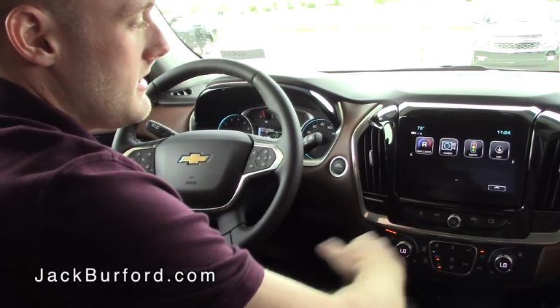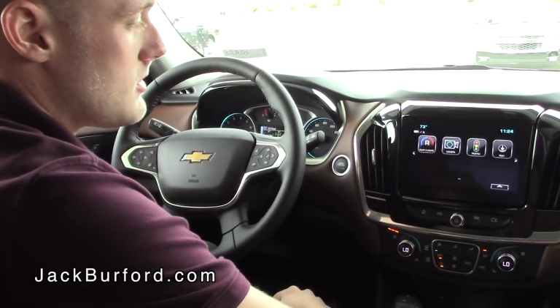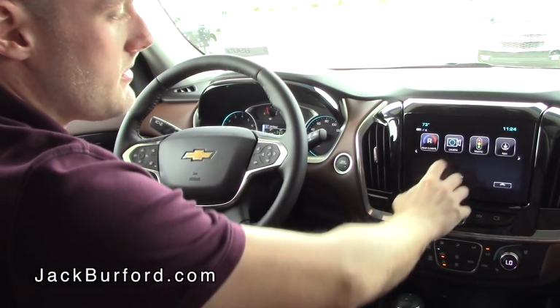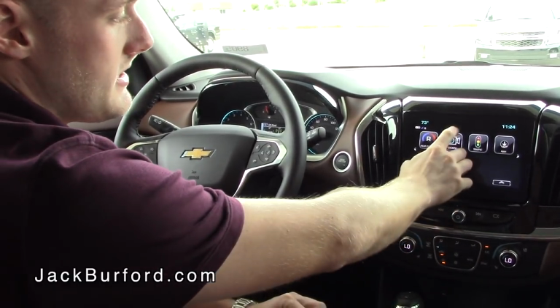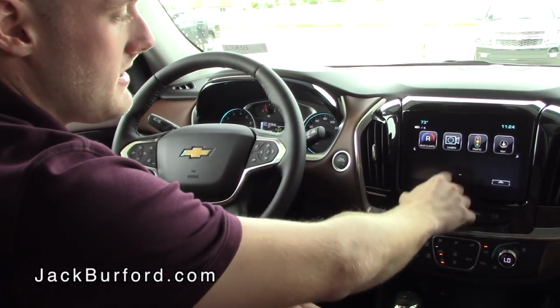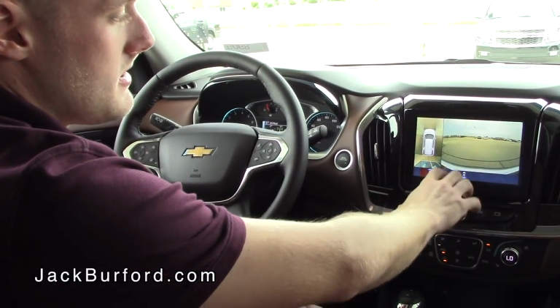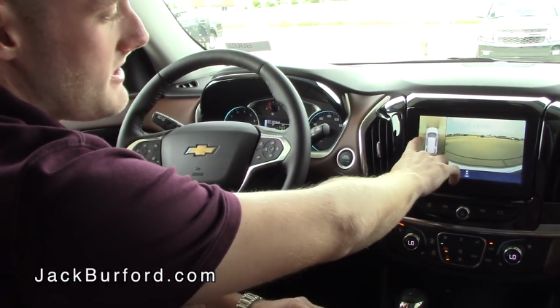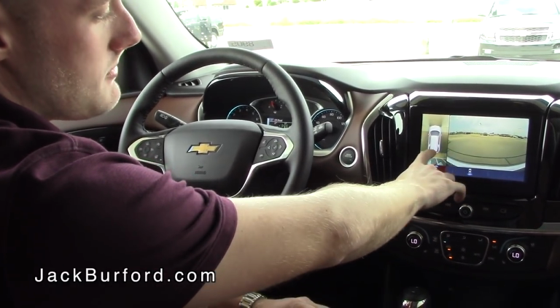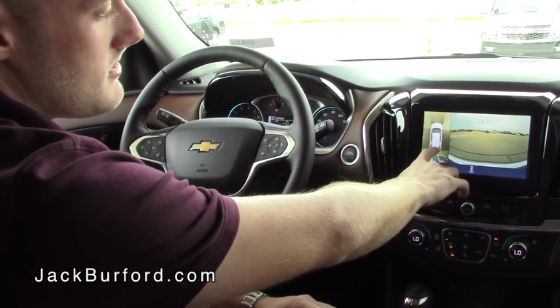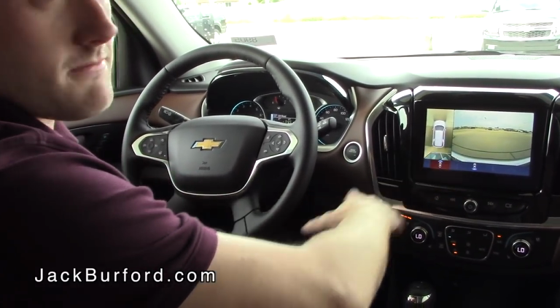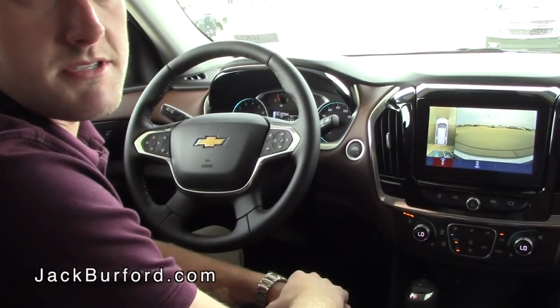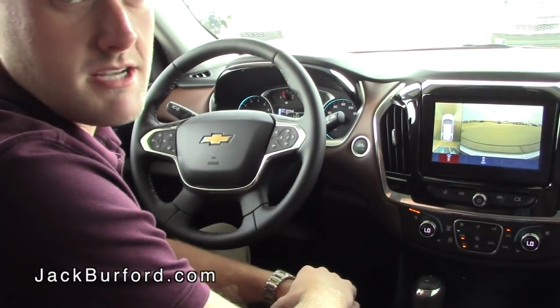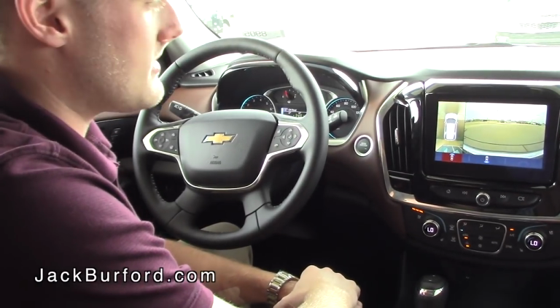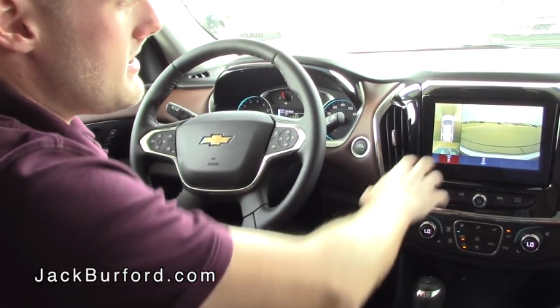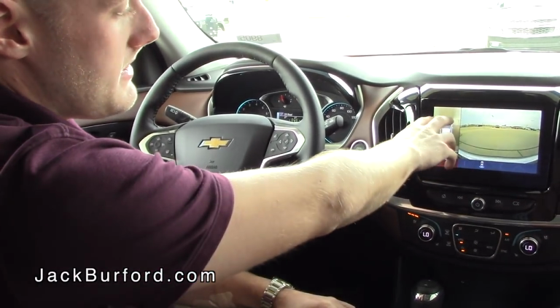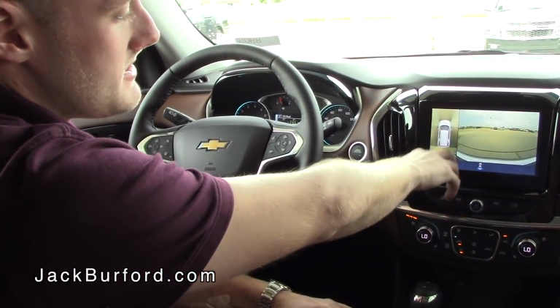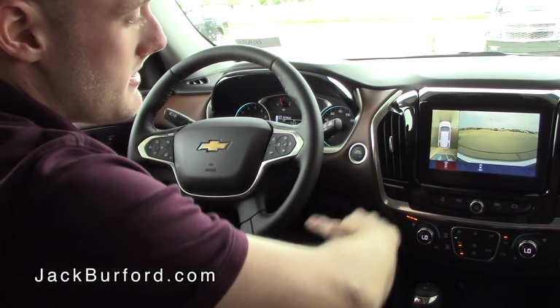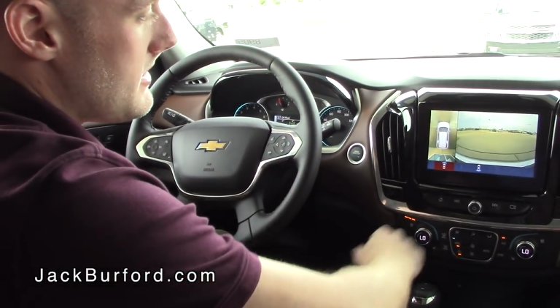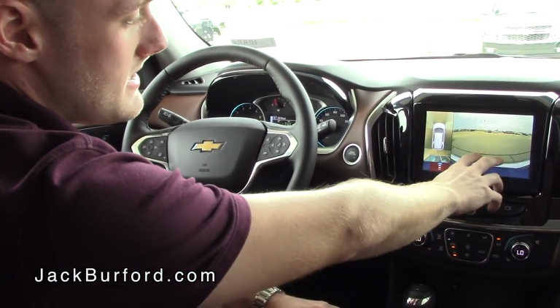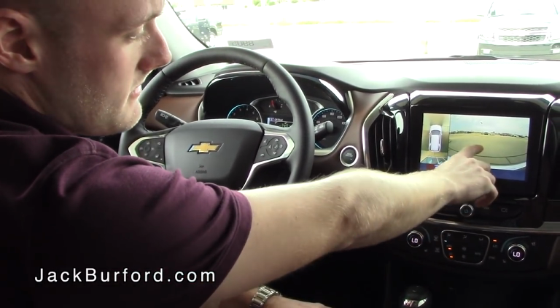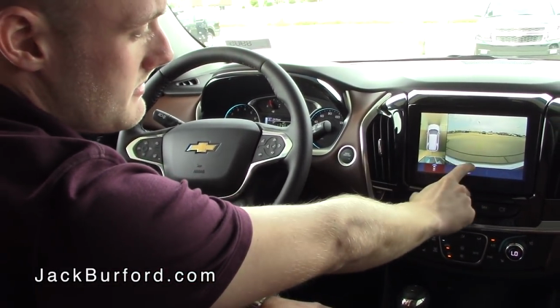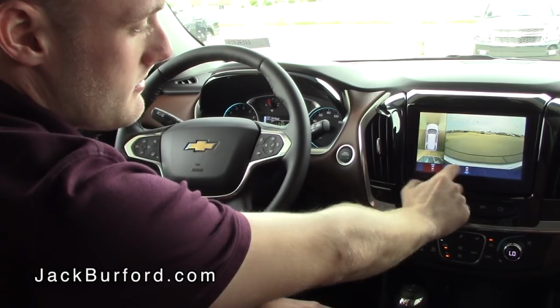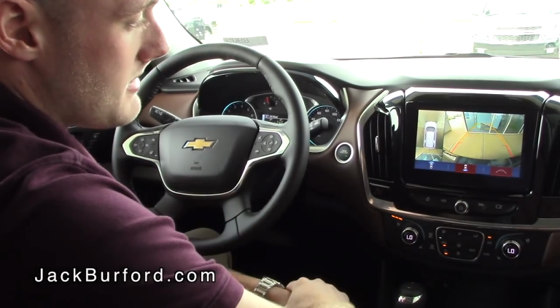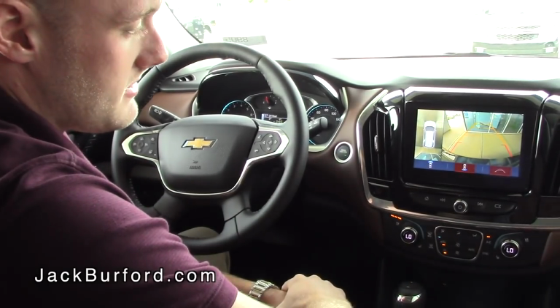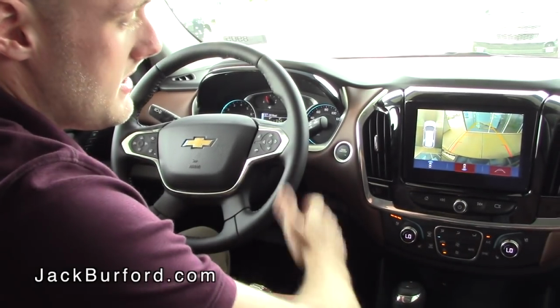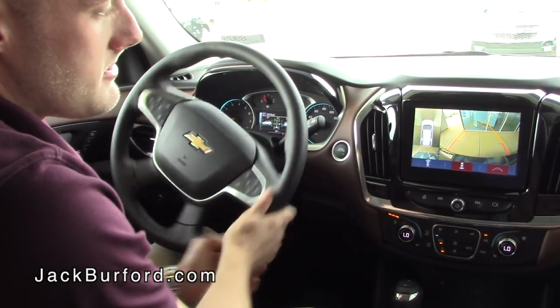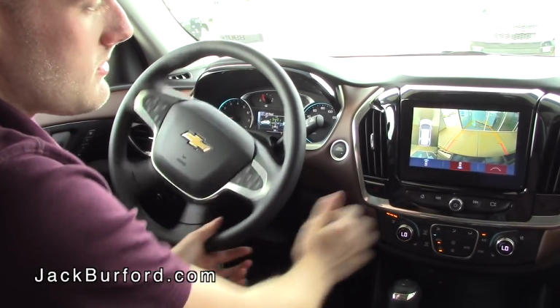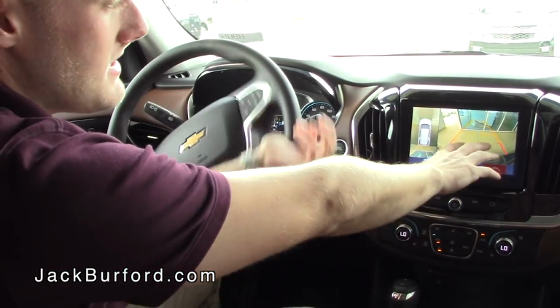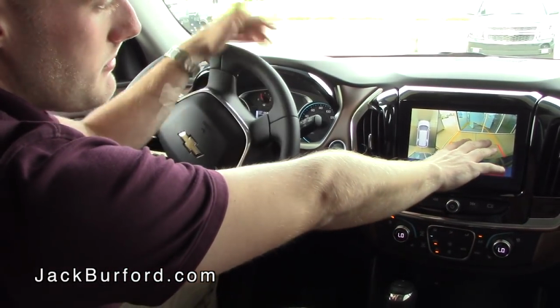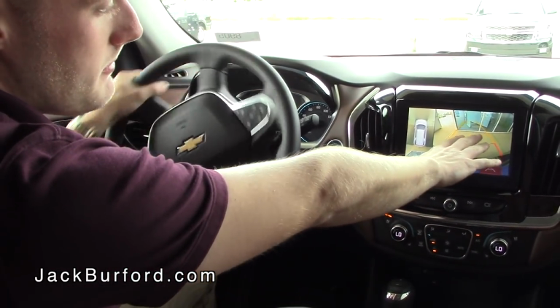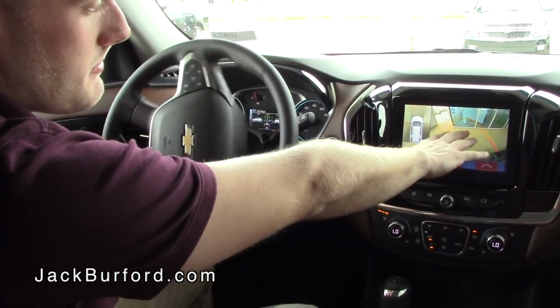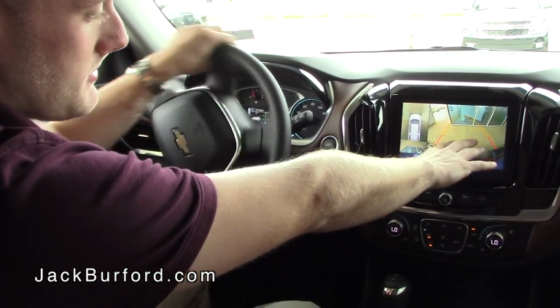If you push over, you can actually get the bird's eye view camera right here. It uses four cameras on the outside of the vehicle to create this picture, along with the front view and rear view camera. When you turn the steering wheel, the lines actually move to help back you into parking spots.